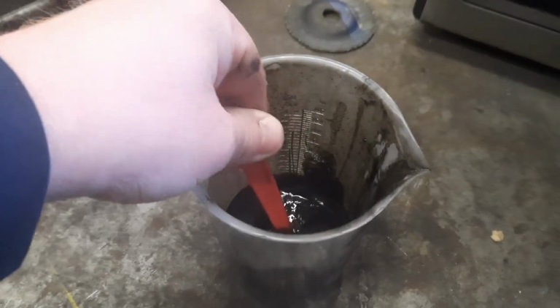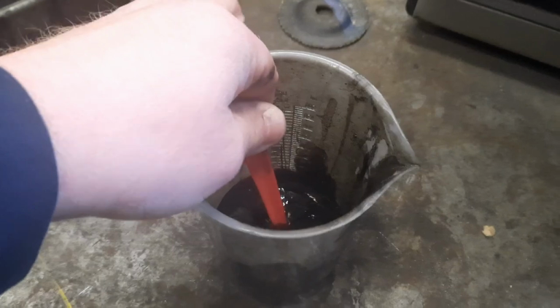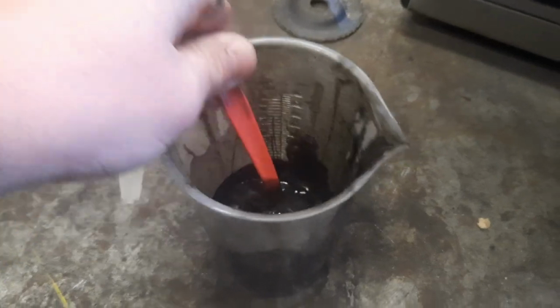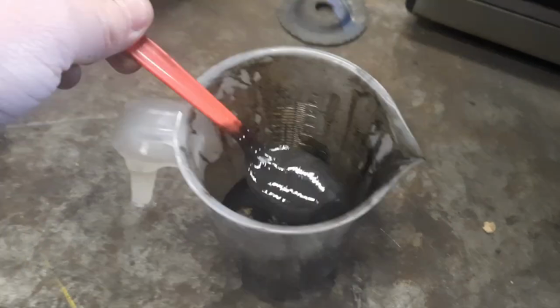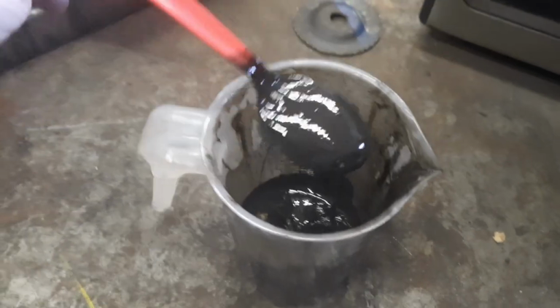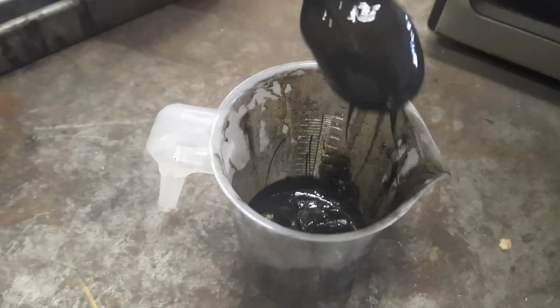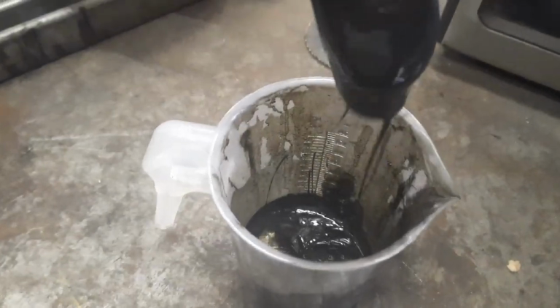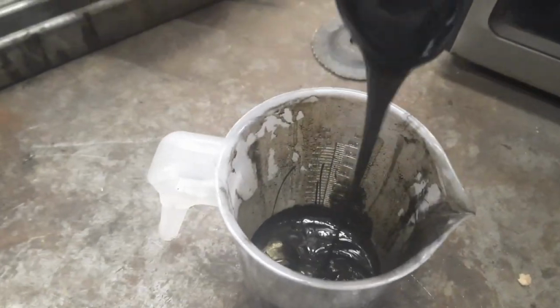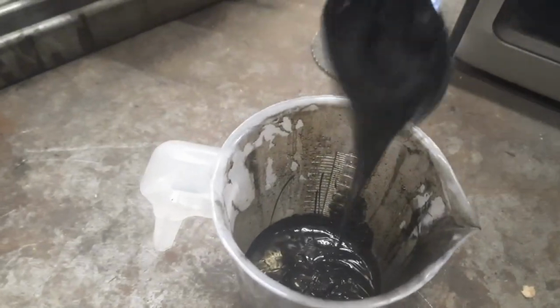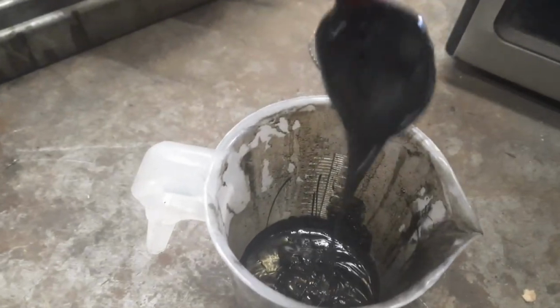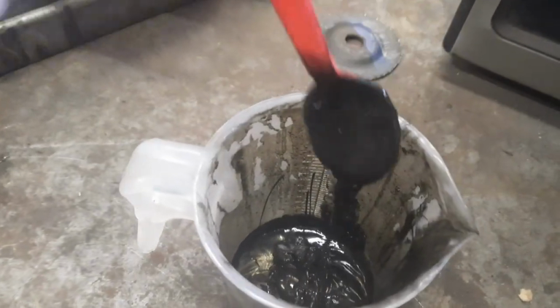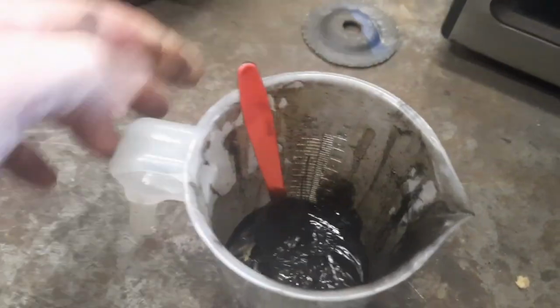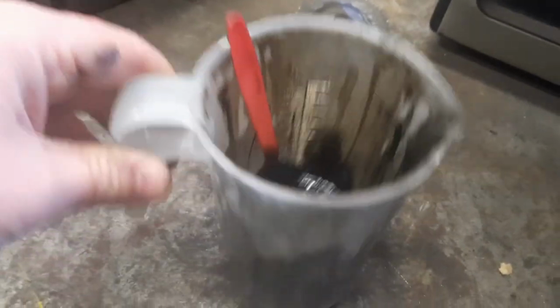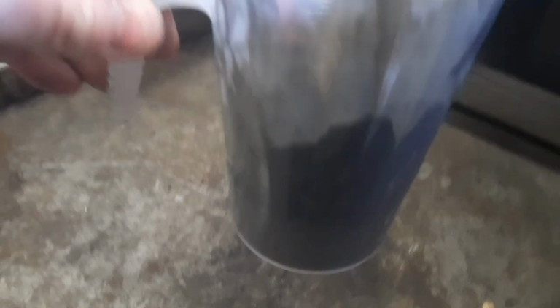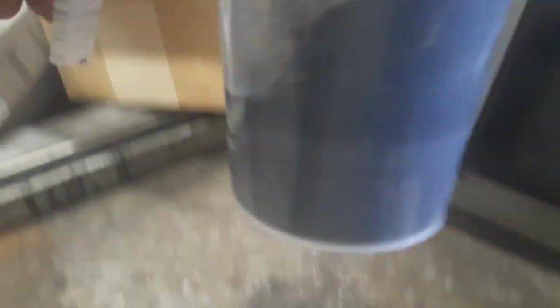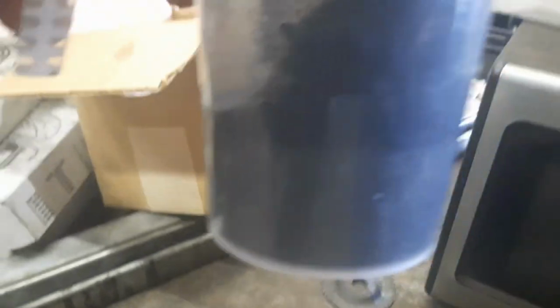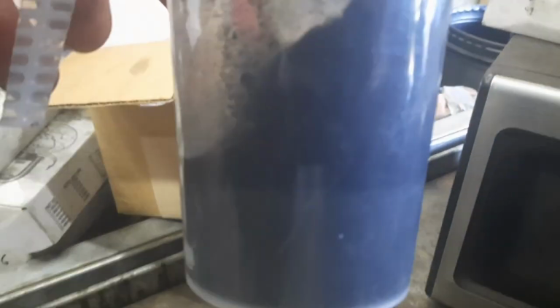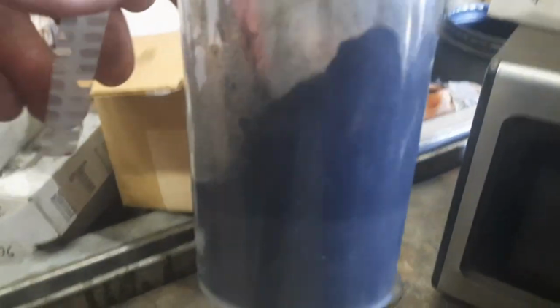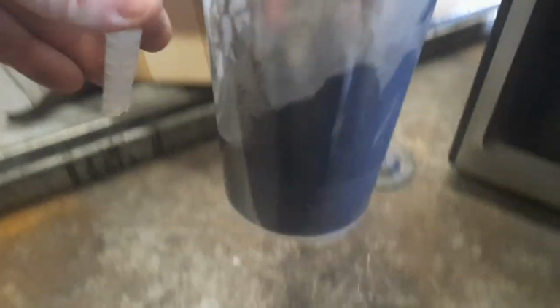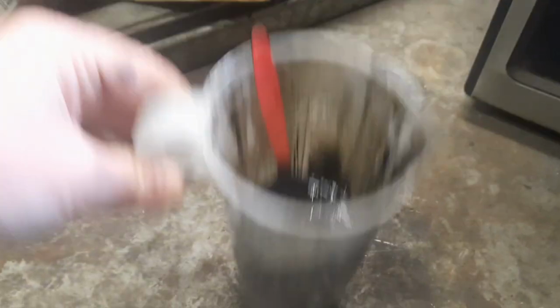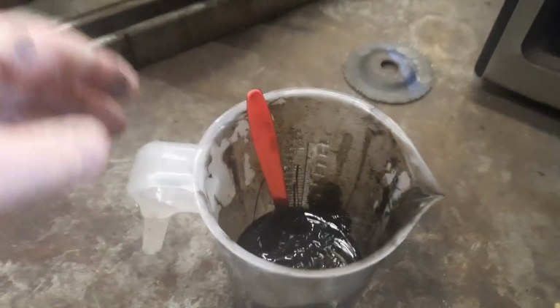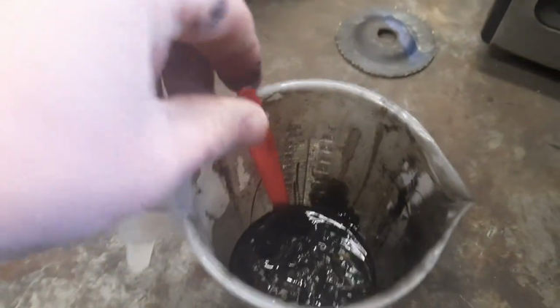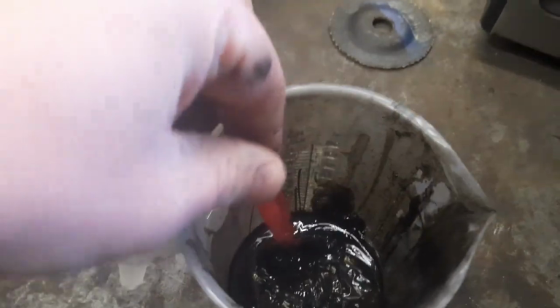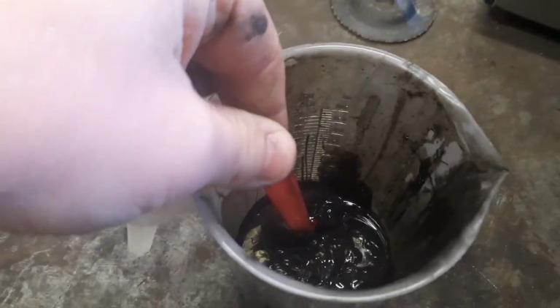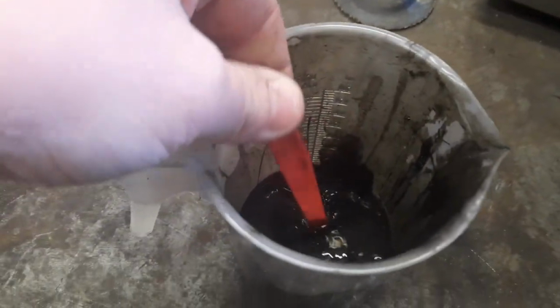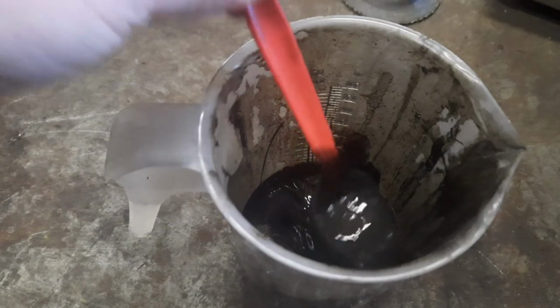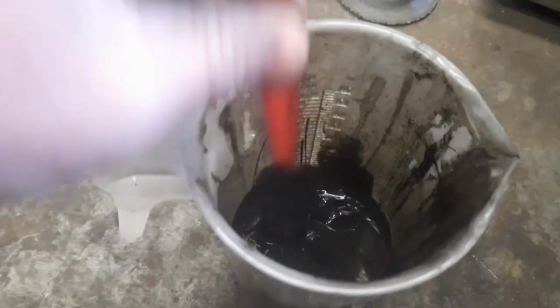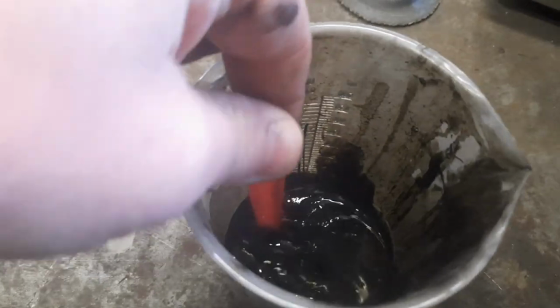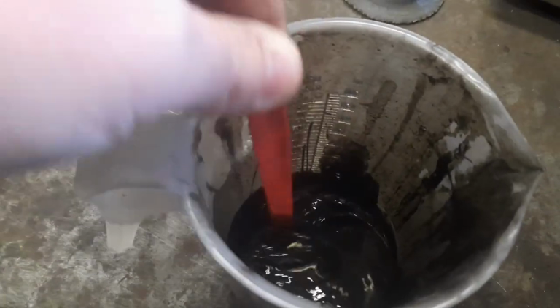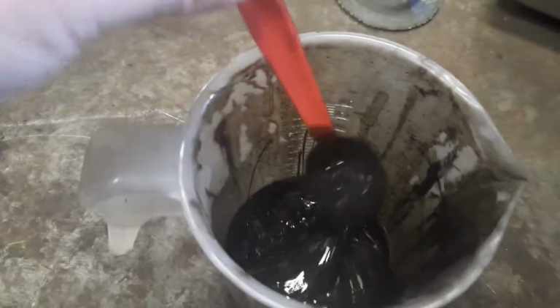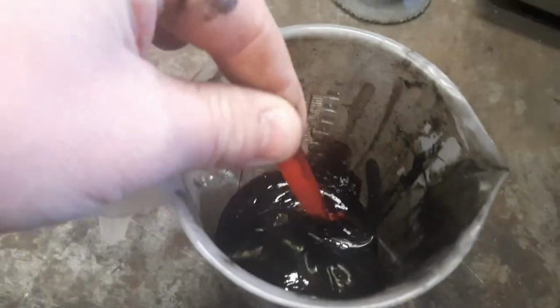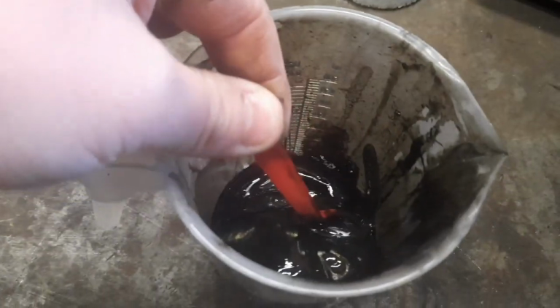This is a single 55 gallon batch and this wasn't all of it. As you can see, that means your filters aren't going to take out emulsified water and garbage like this.